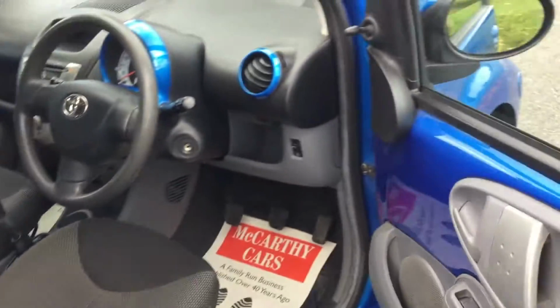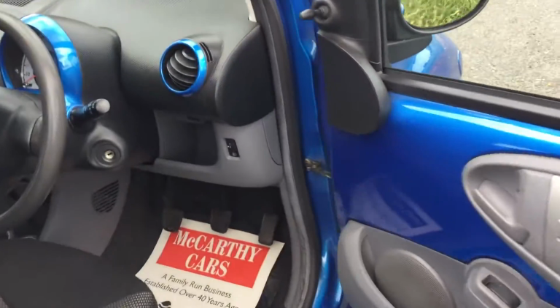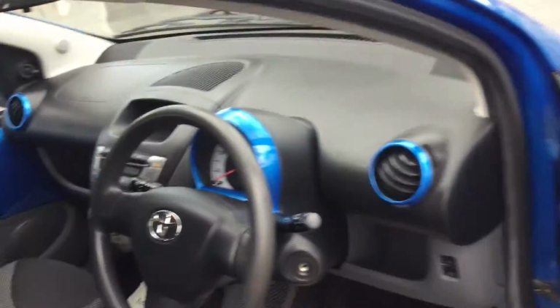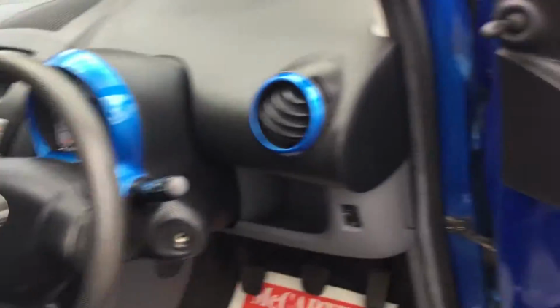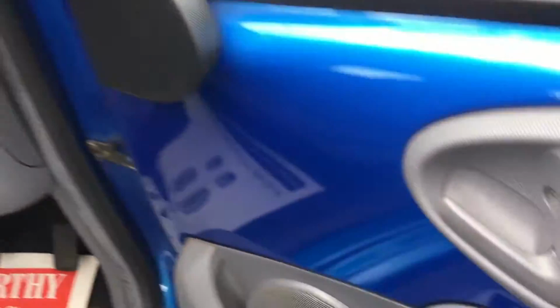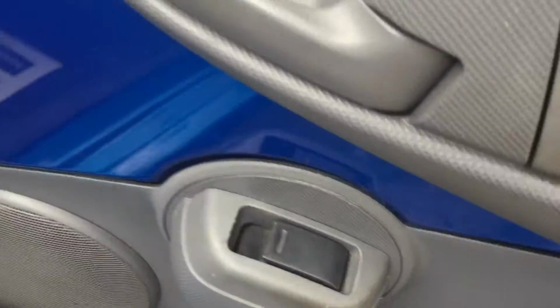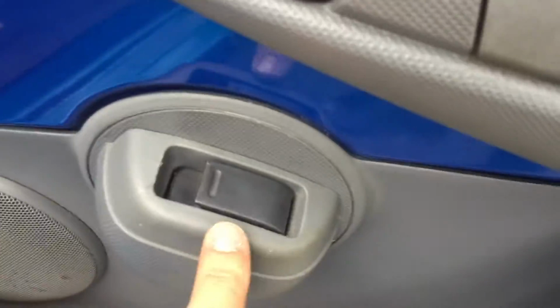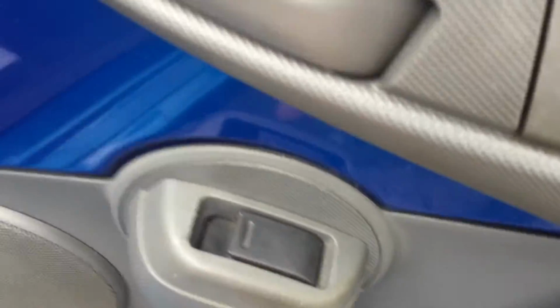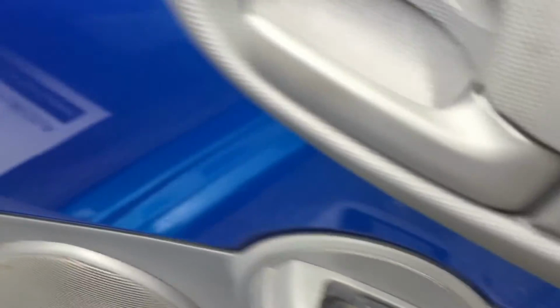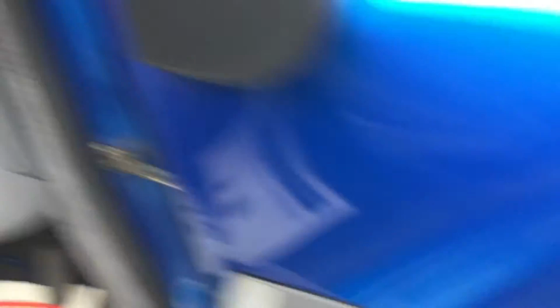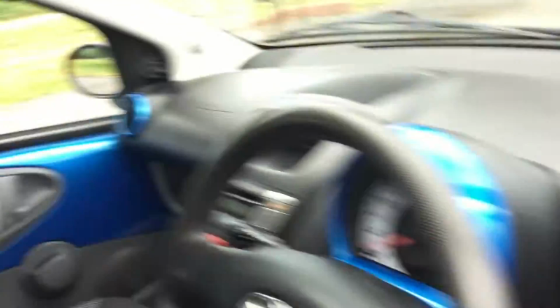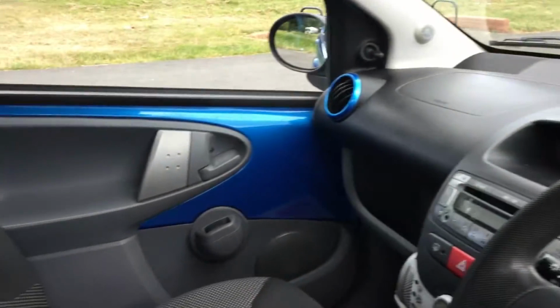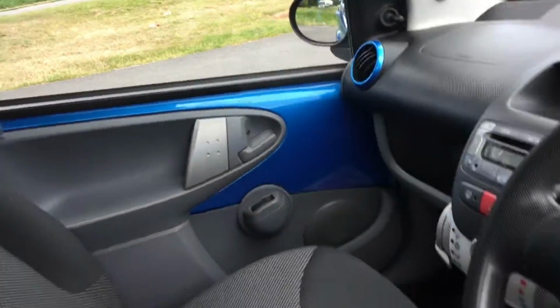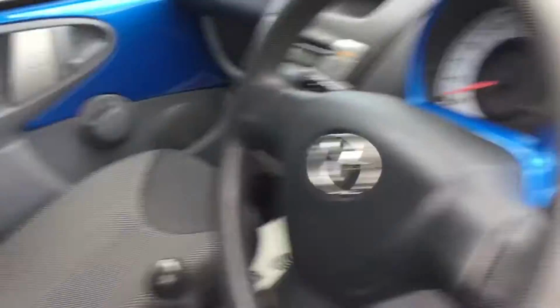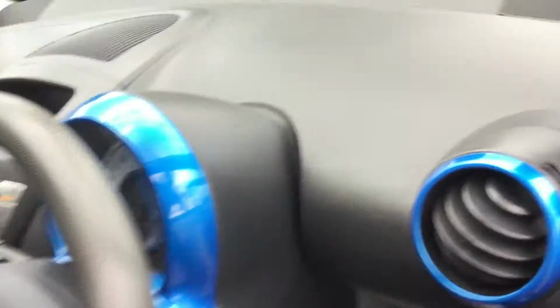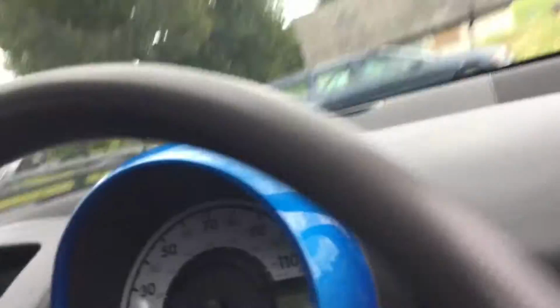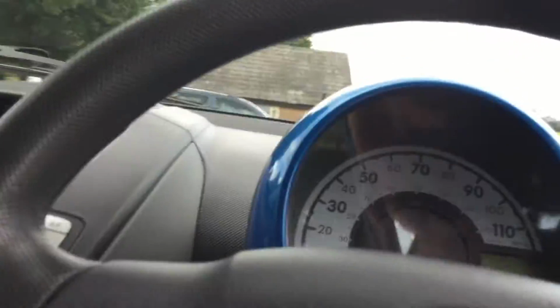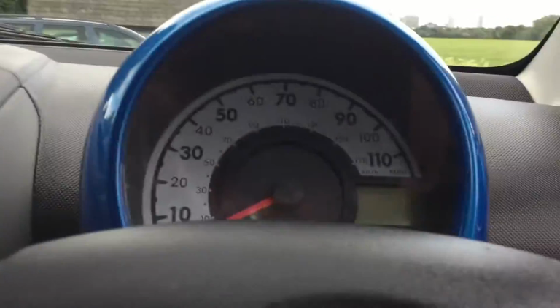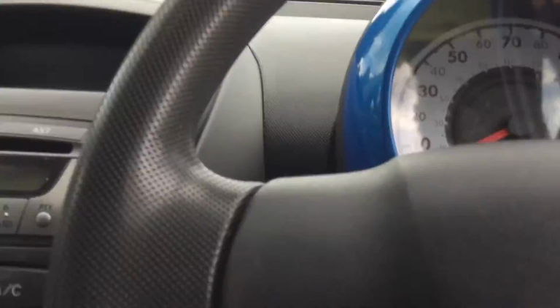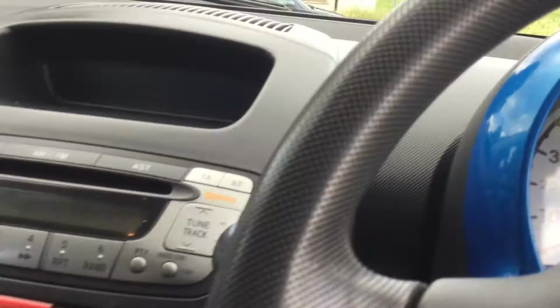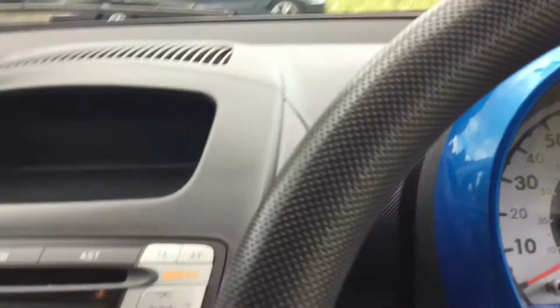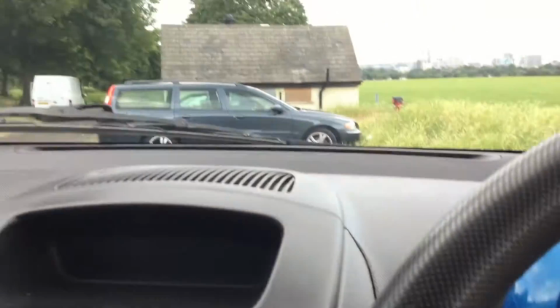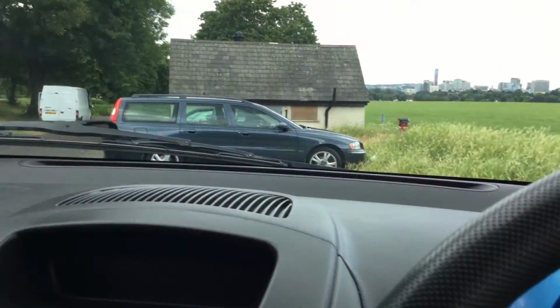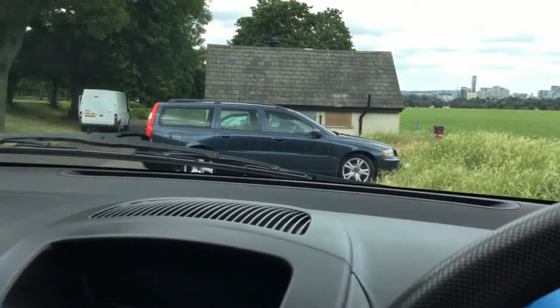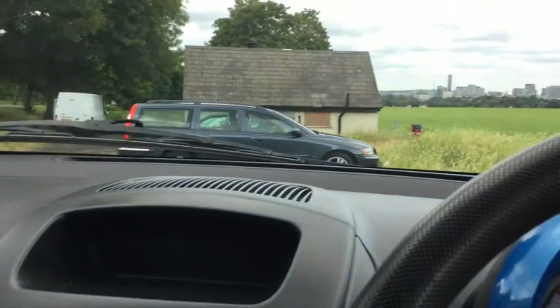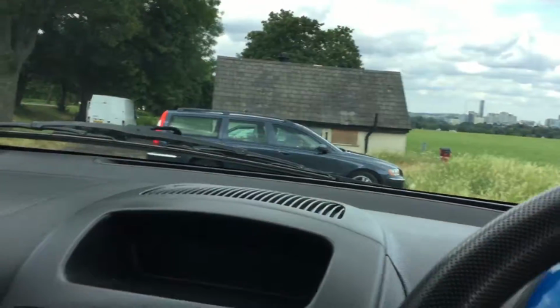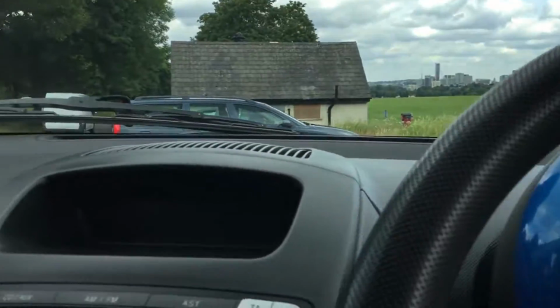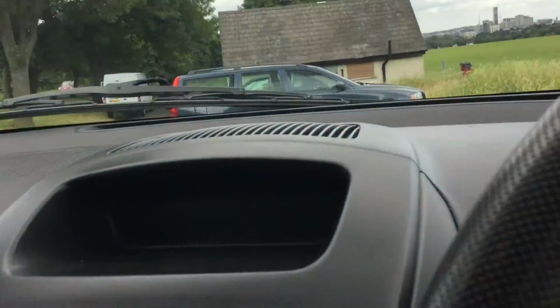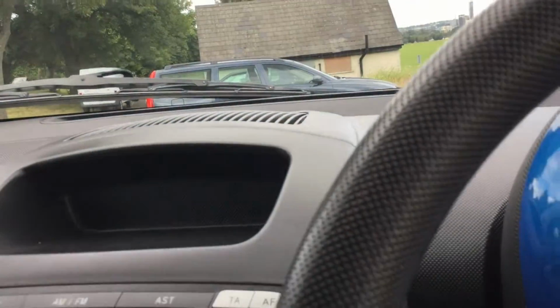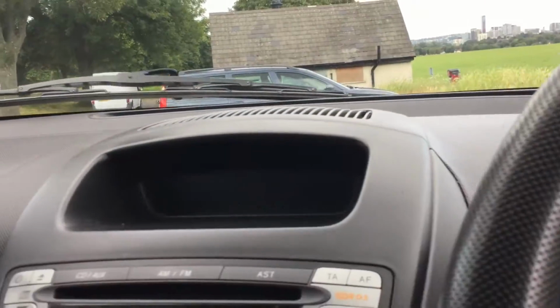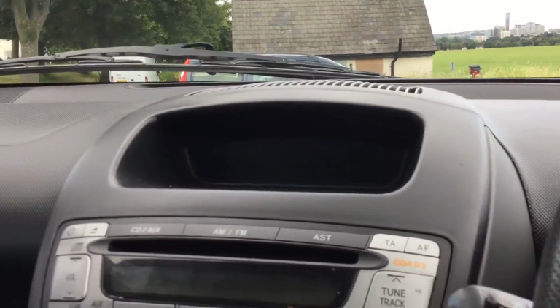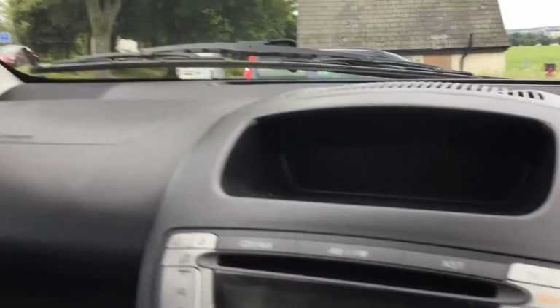It is fitted with front electric windows, both passenger and driver side. It's got a nice smell inside the car.